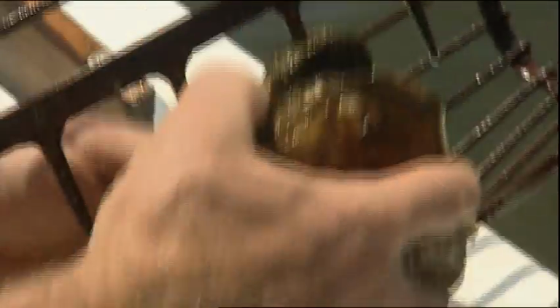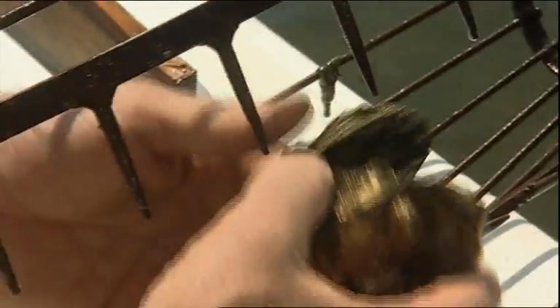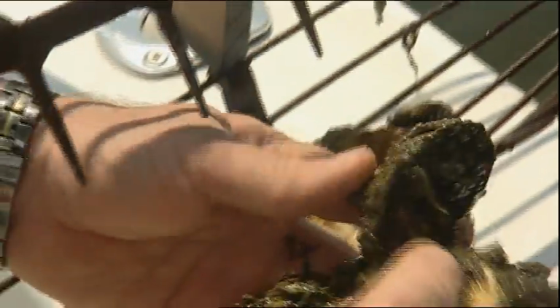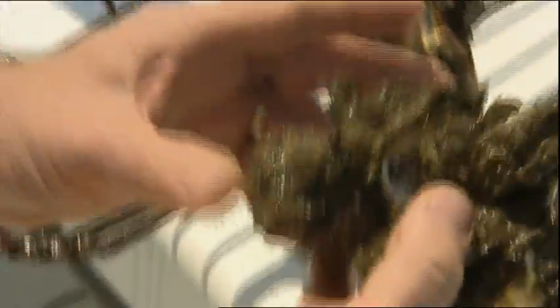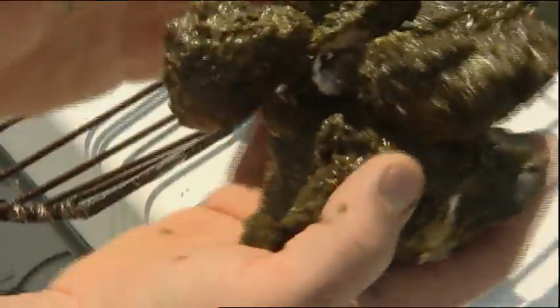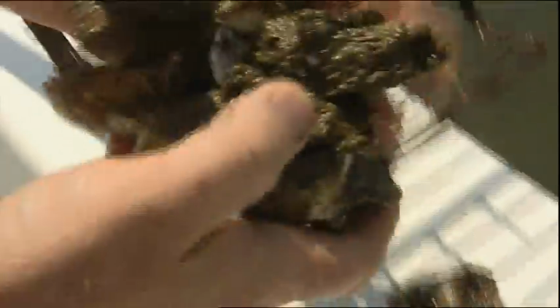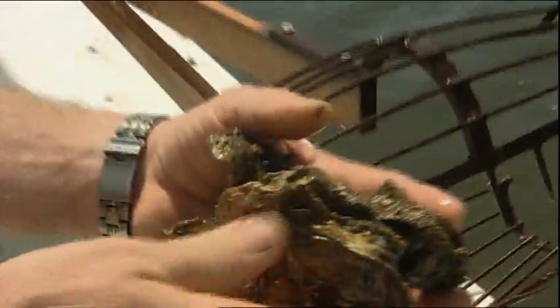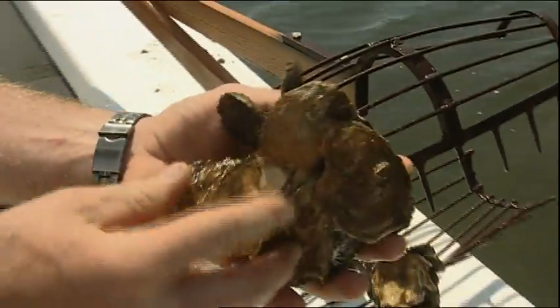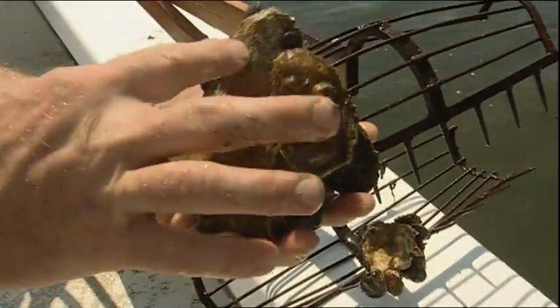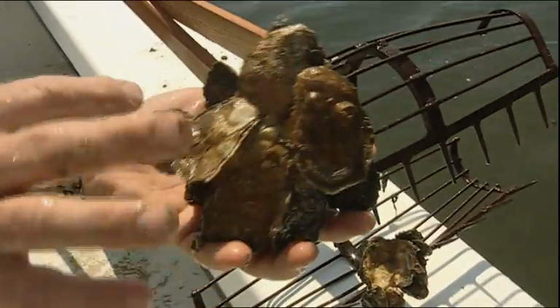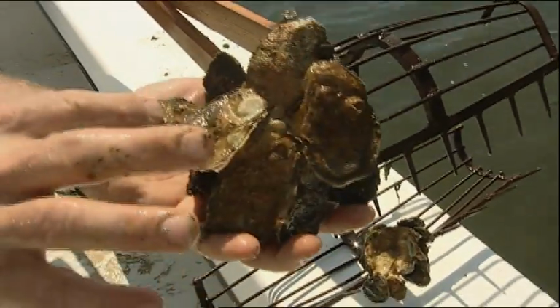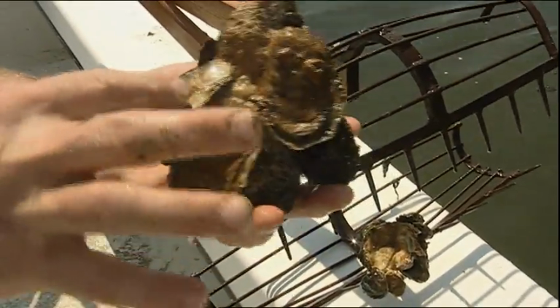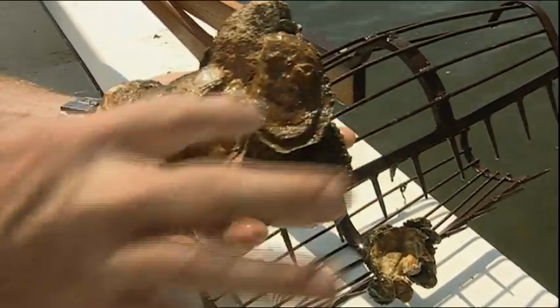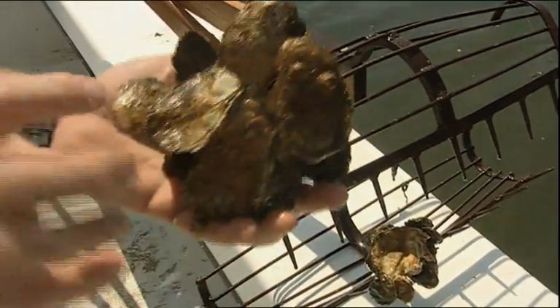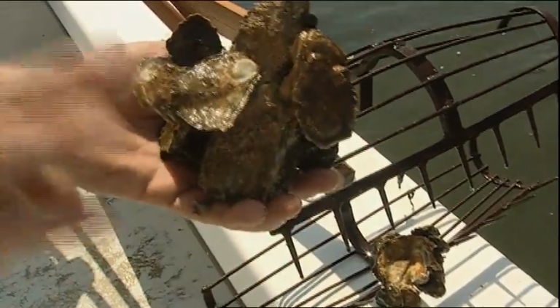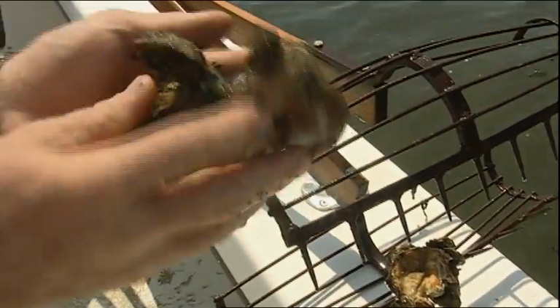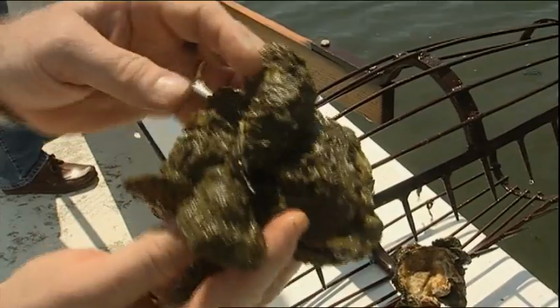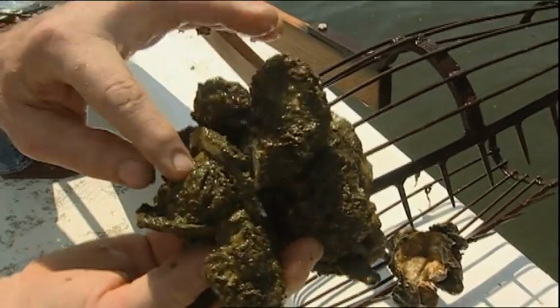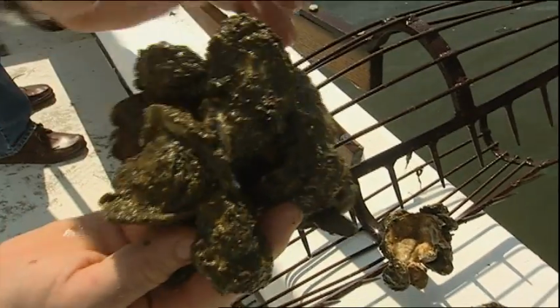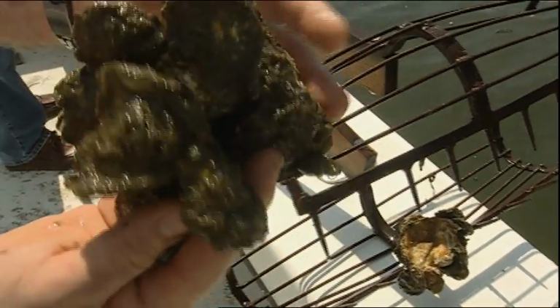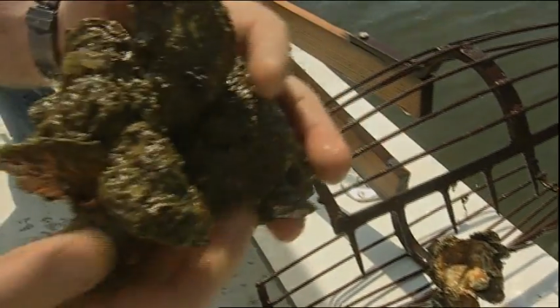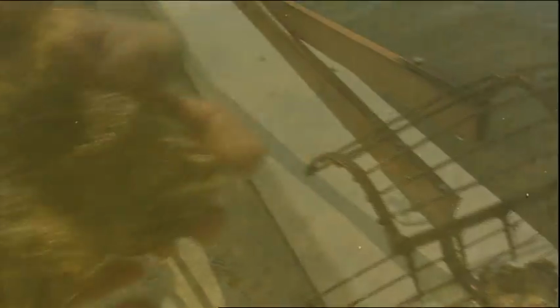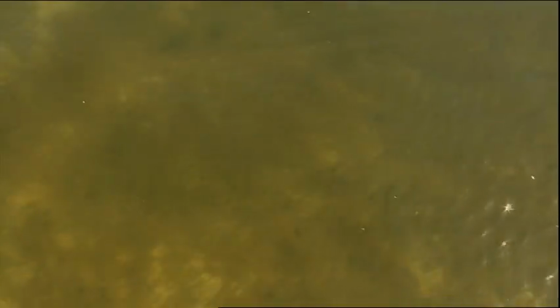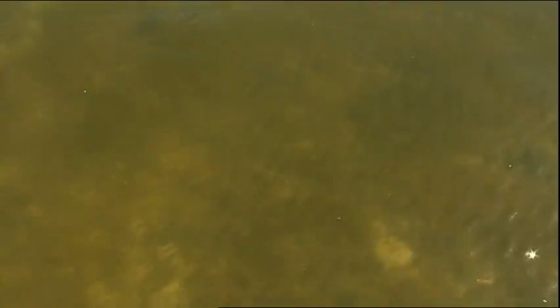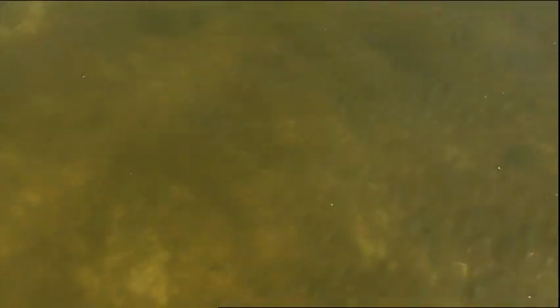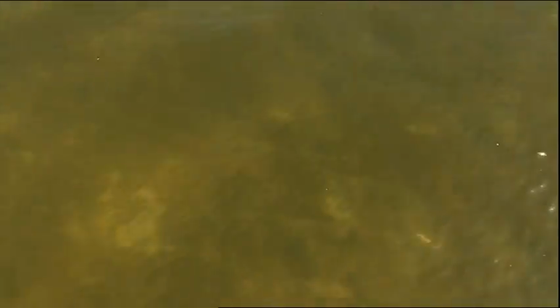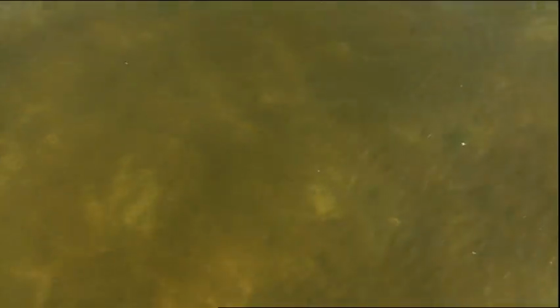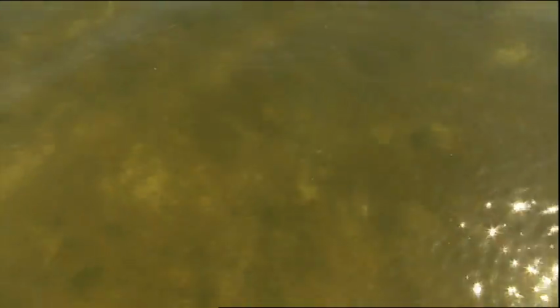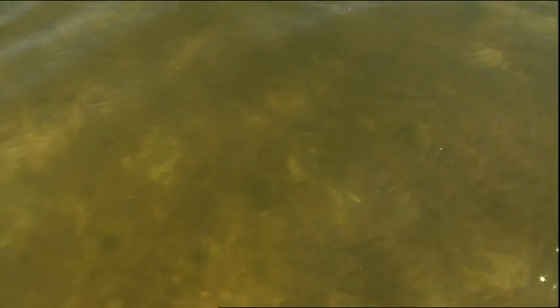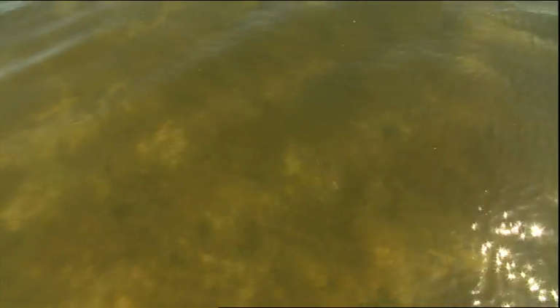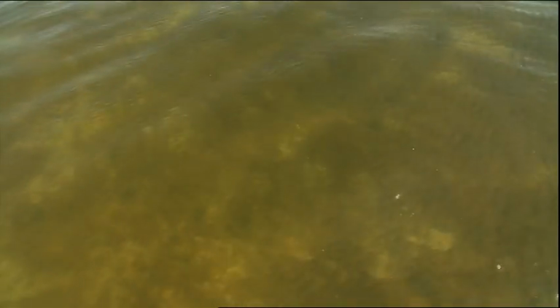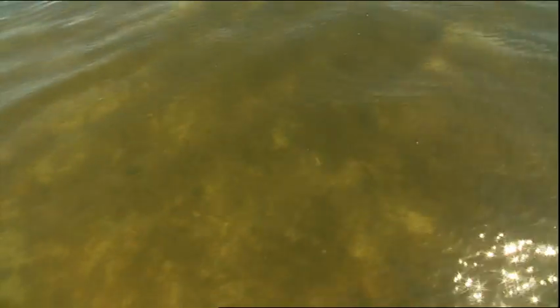Each oyster can filter approximately 55 gallons of water a day. Our goal is if we can get enough oysters — a critical mass of oysters in these back creeks — we'll be able to filter this water once a week, and we think we might be able to hit that objective in about two years.